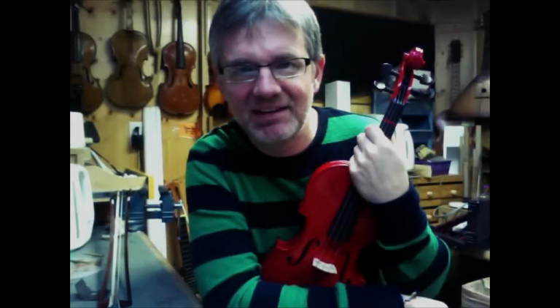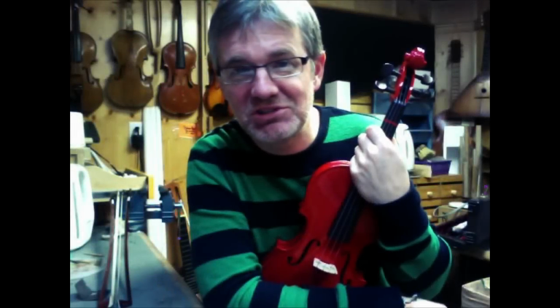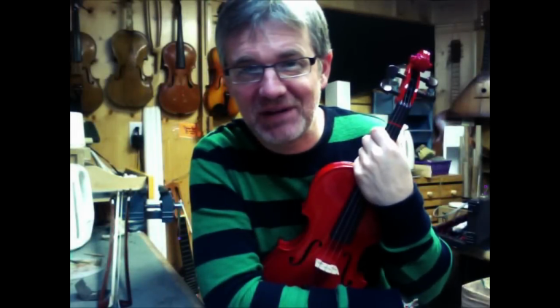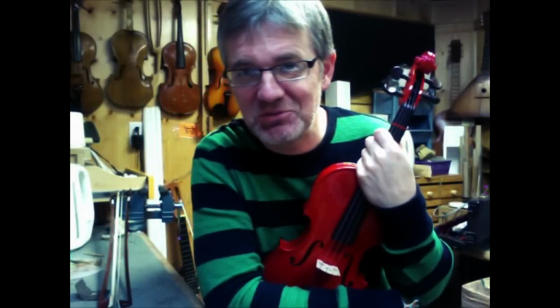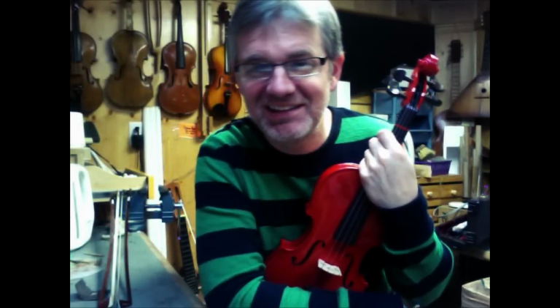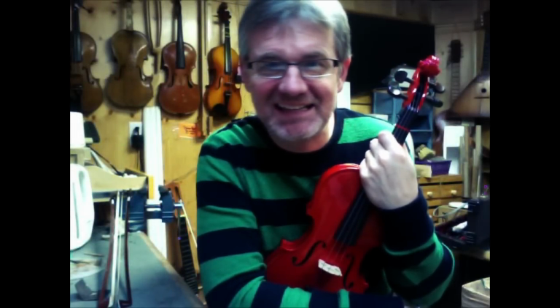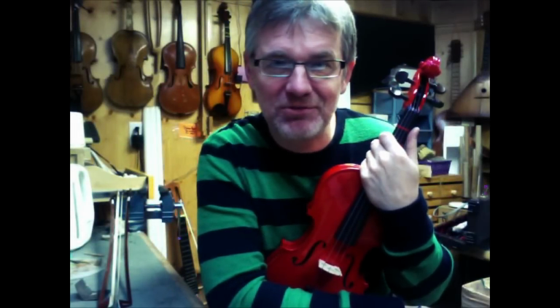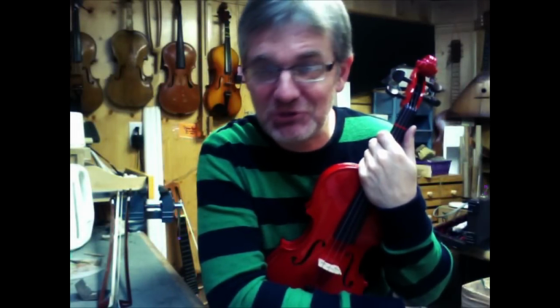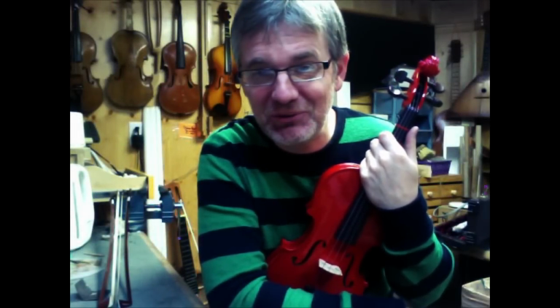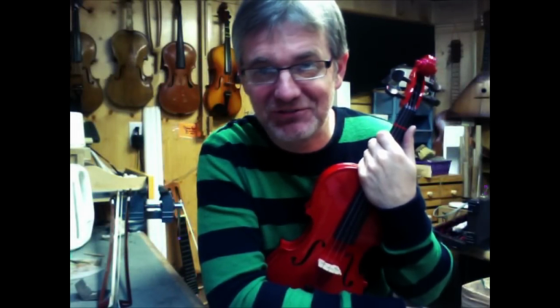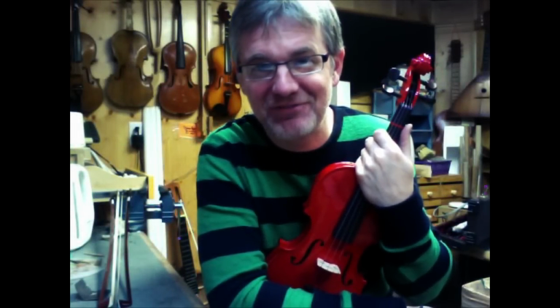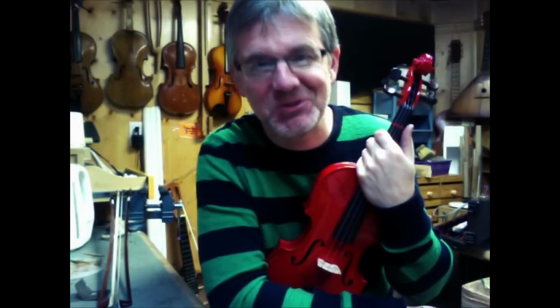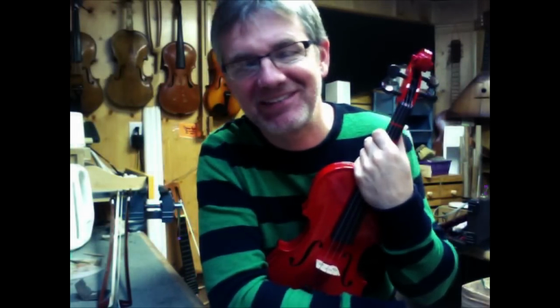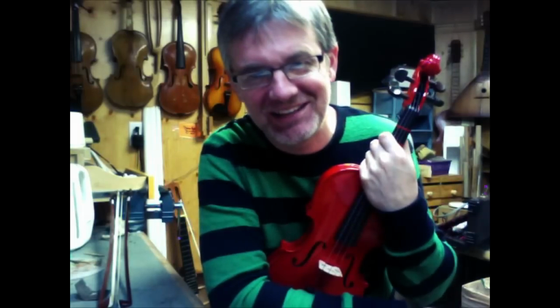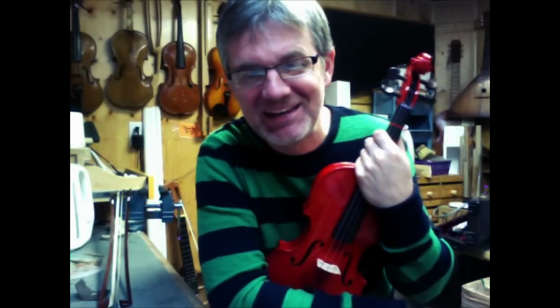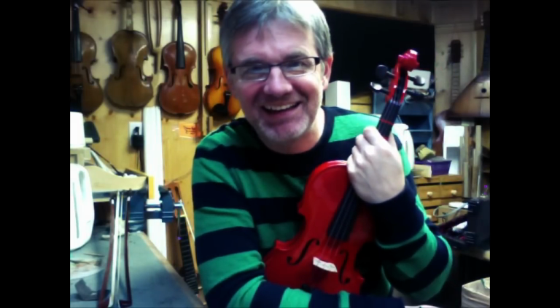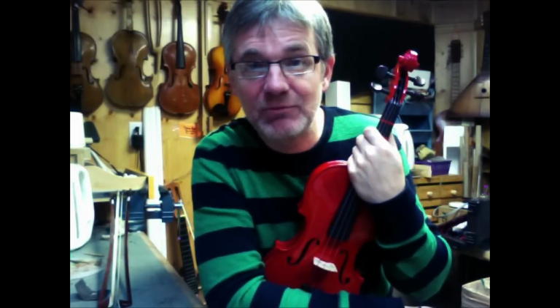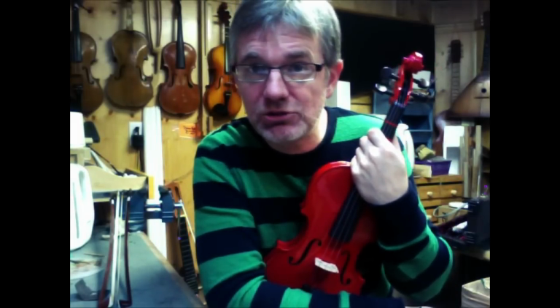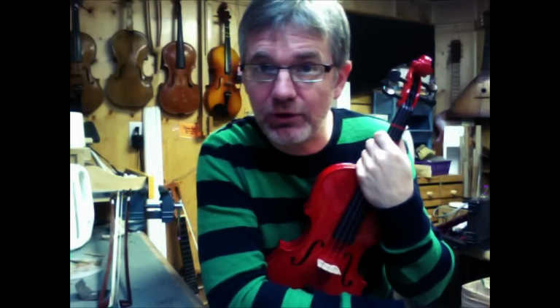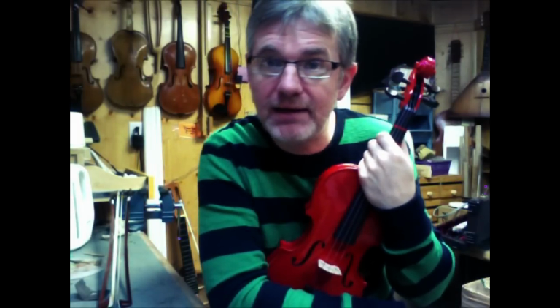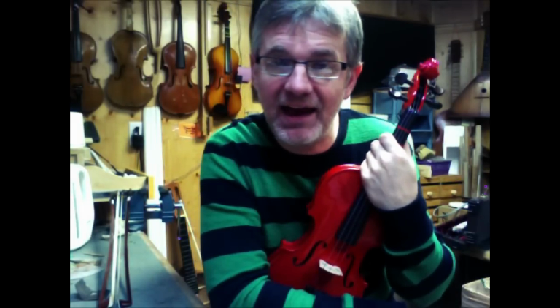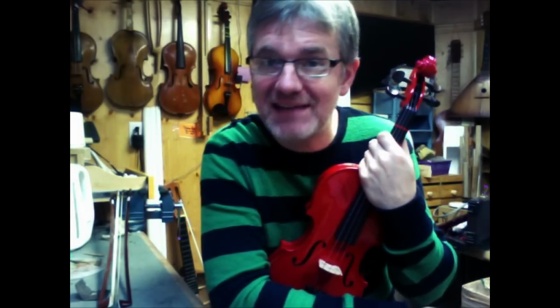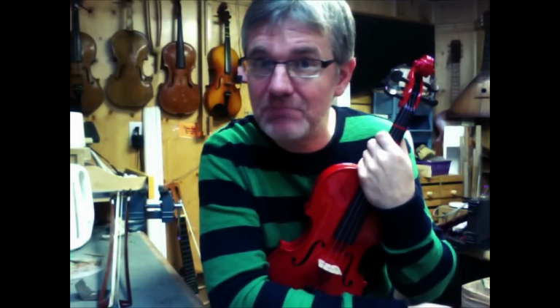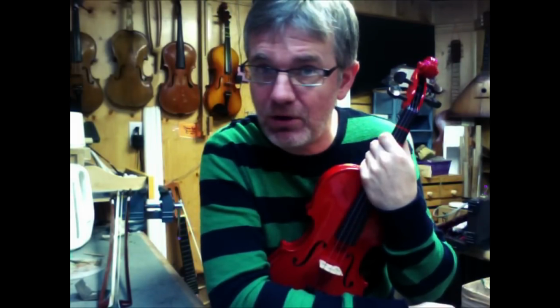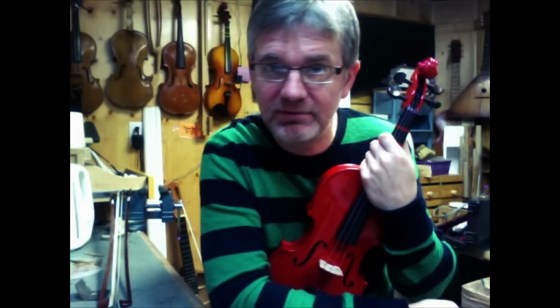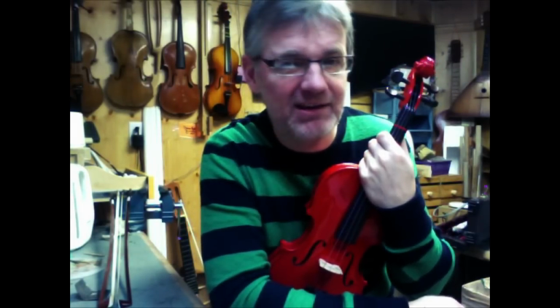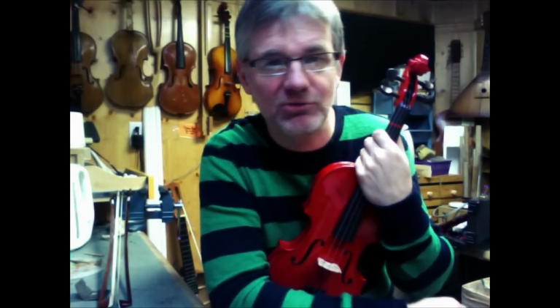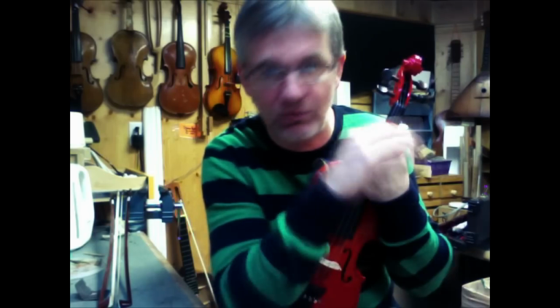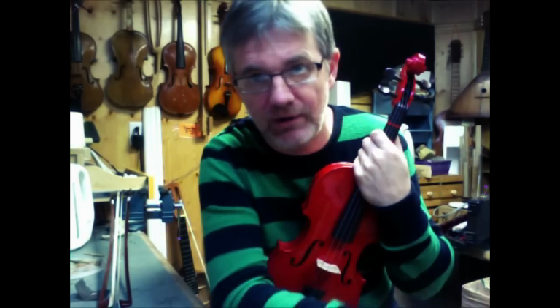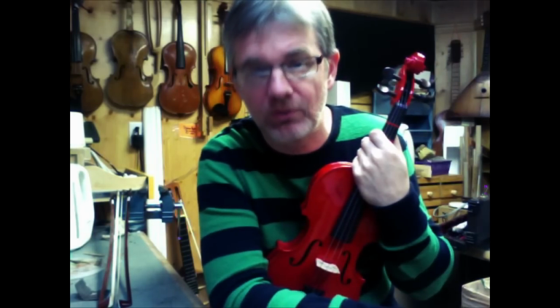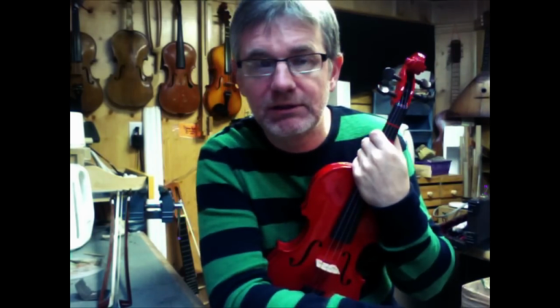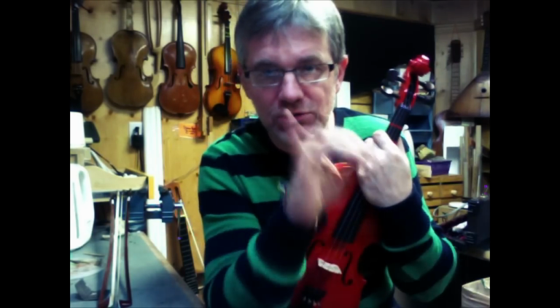Hello Musicians, my name is Andrew Mercer and I'm coming to you from my father's workshop here at the Old Violin Shop. I'm going to do a short tutorial on how to stay in the middle of the bow and how to get better control of where you are in the bow, so stay tuned.